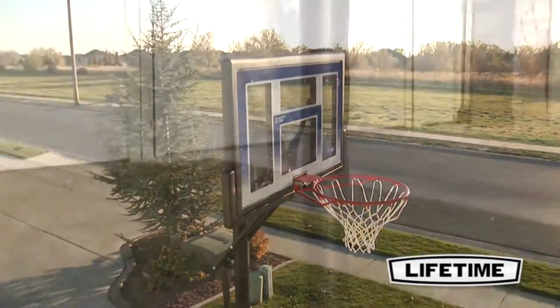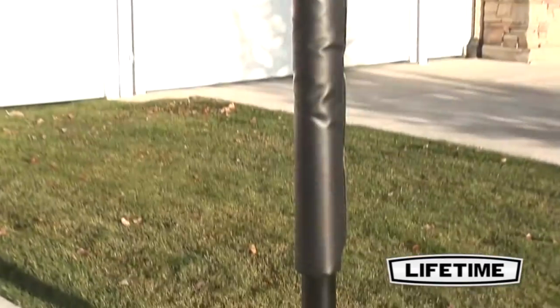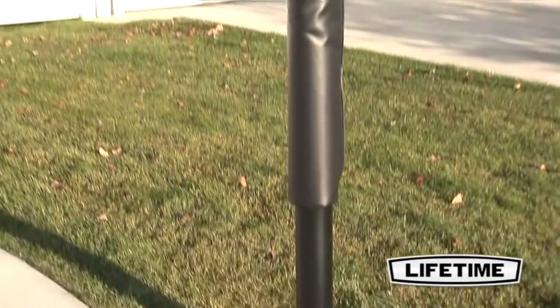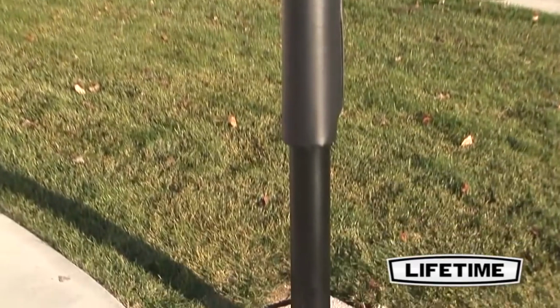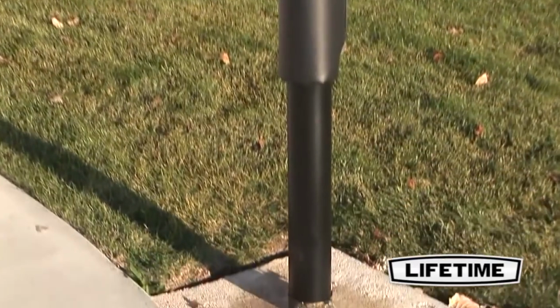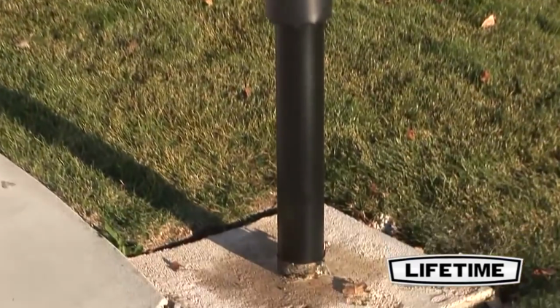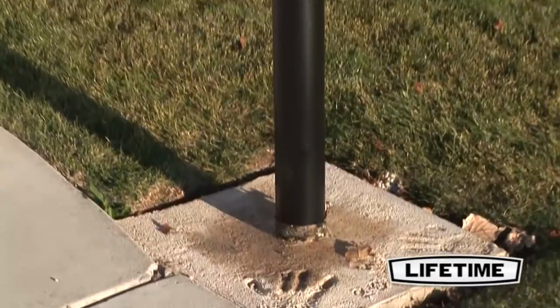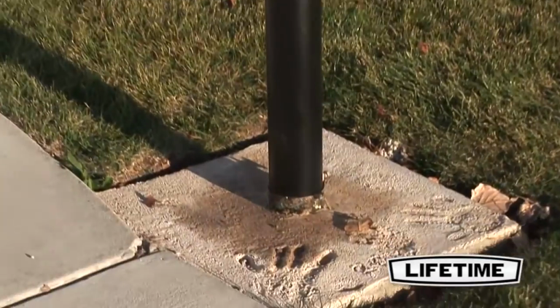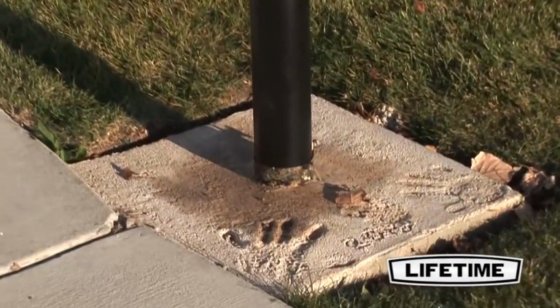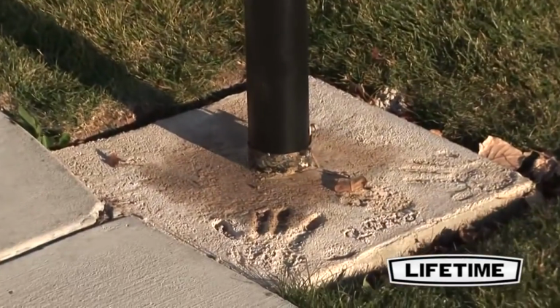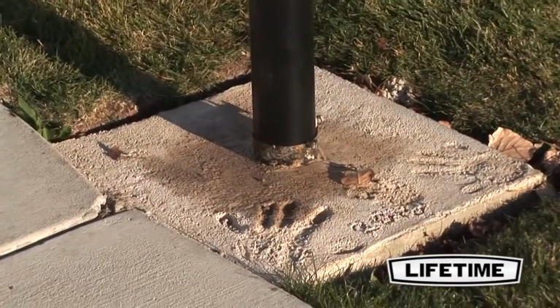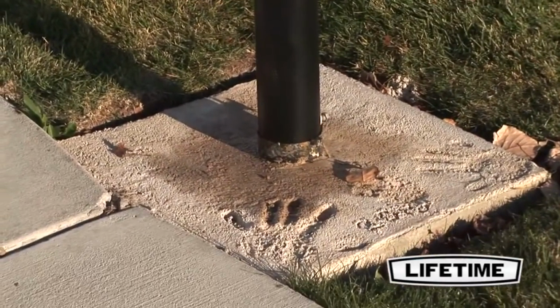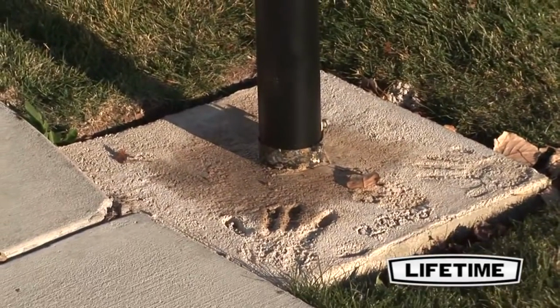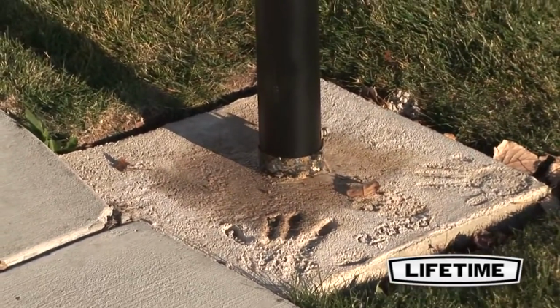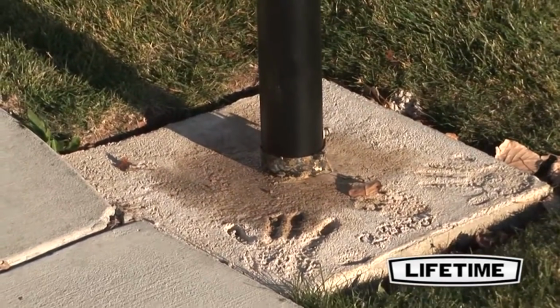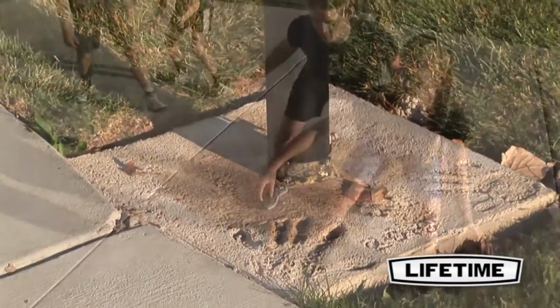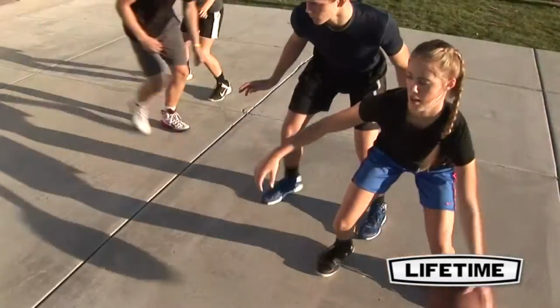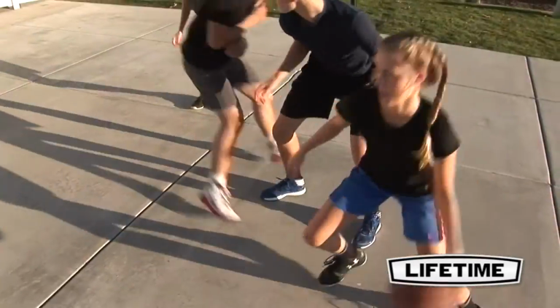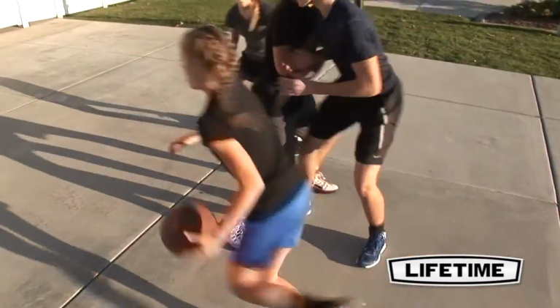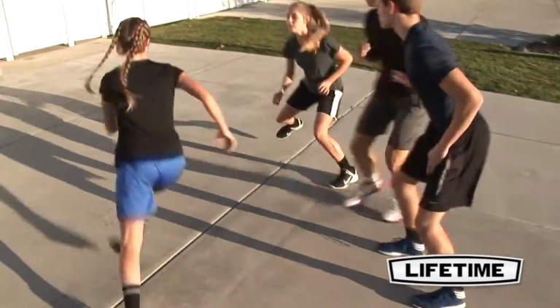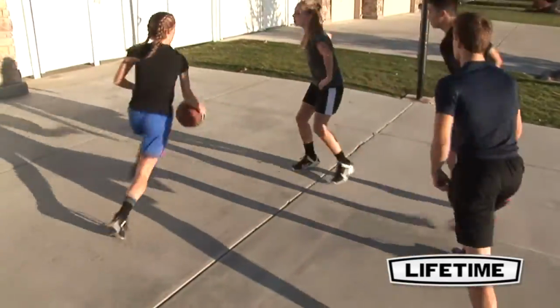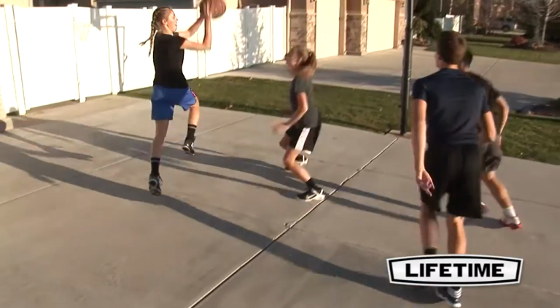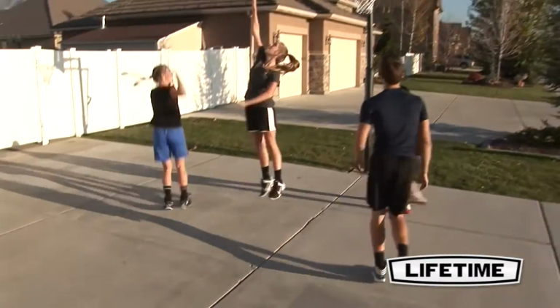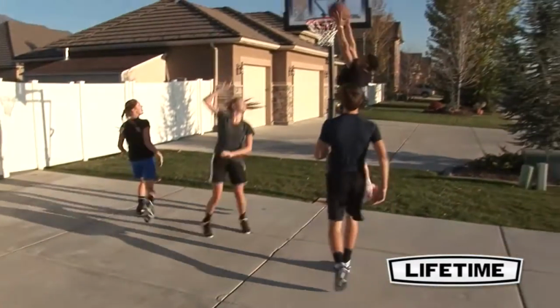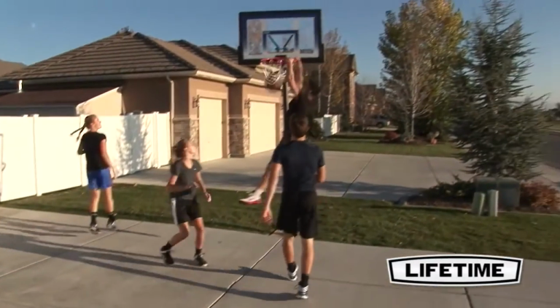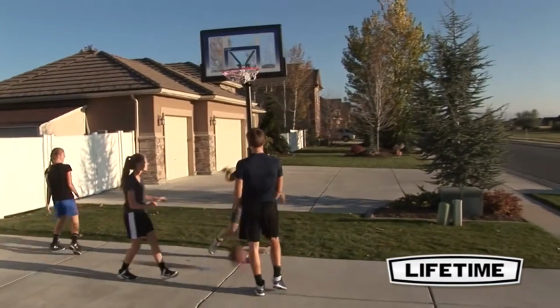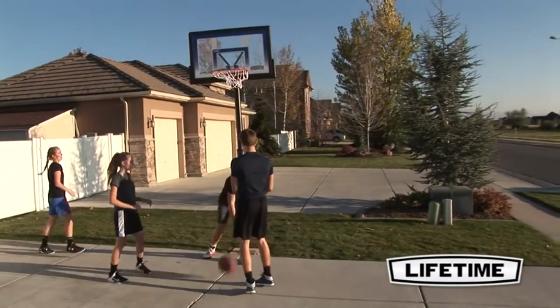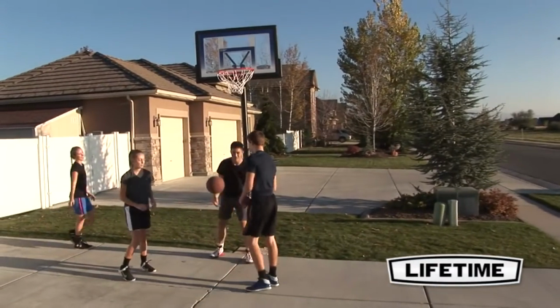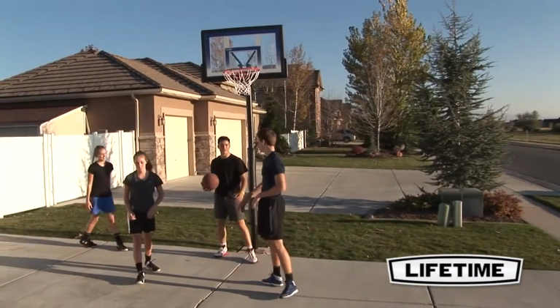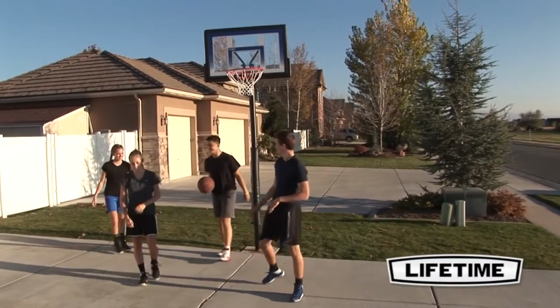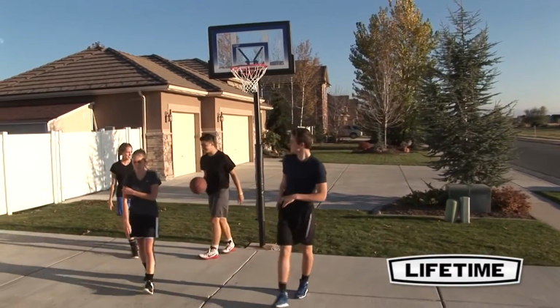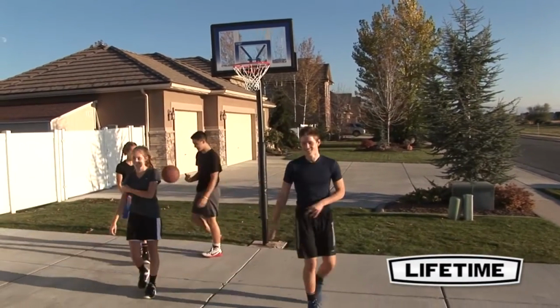The pole is cemented into the ground for a high quality, ultra safe play system. So bring the Lifetime basketball system home for your family to play within the comfort of your own yard.